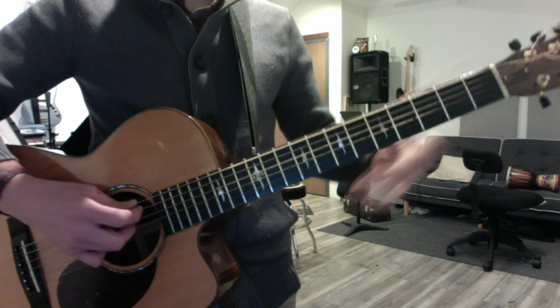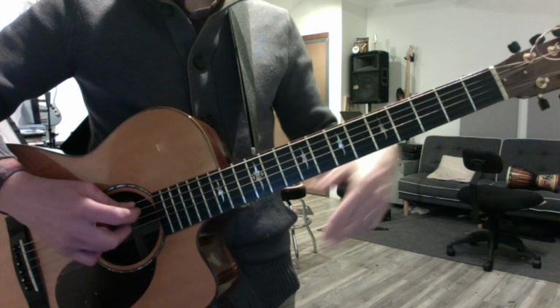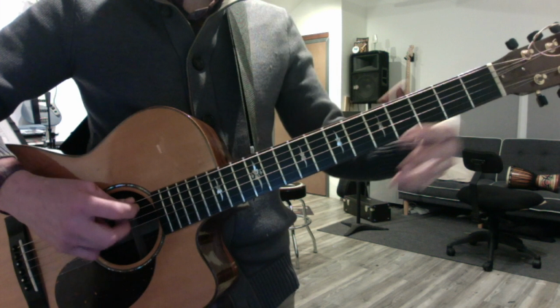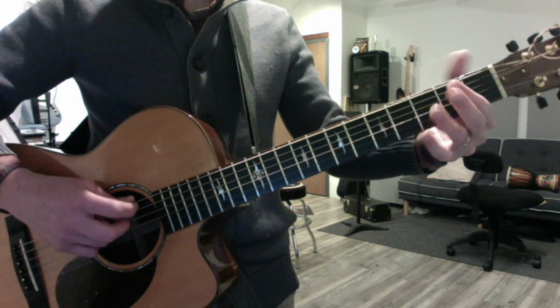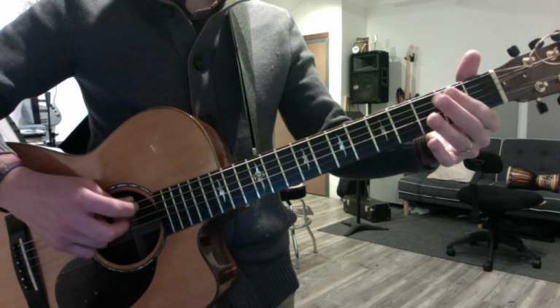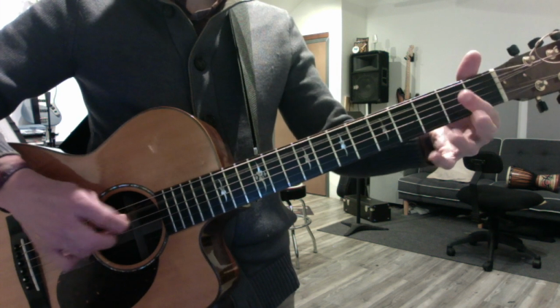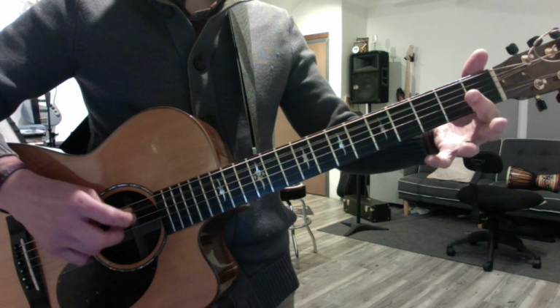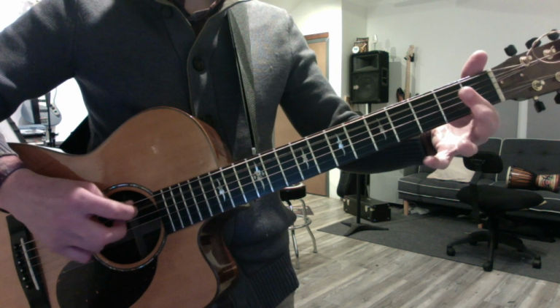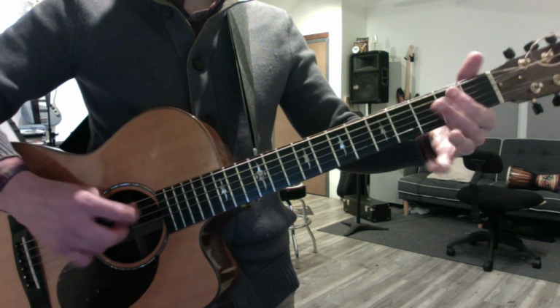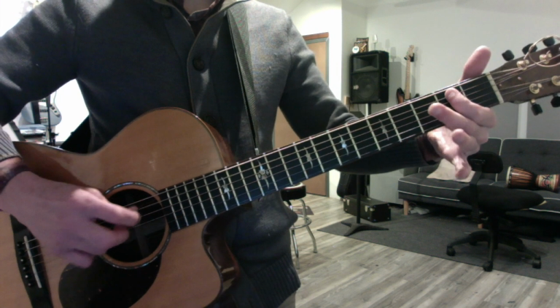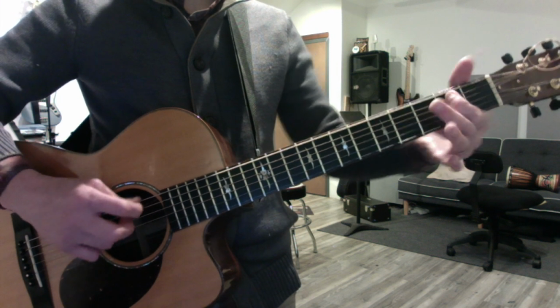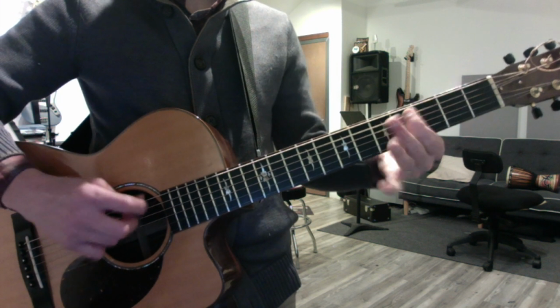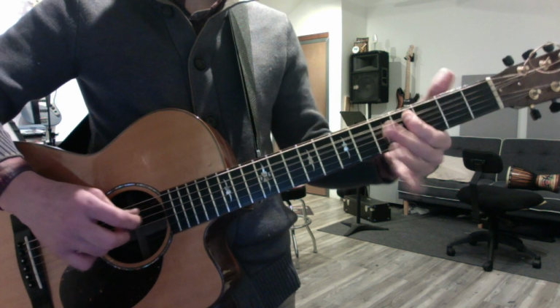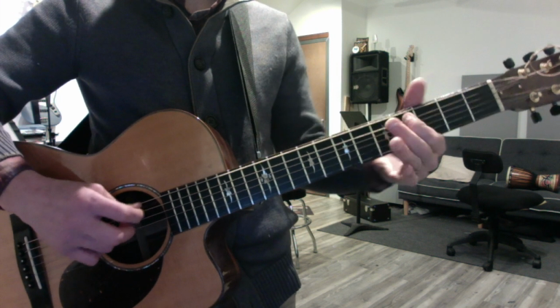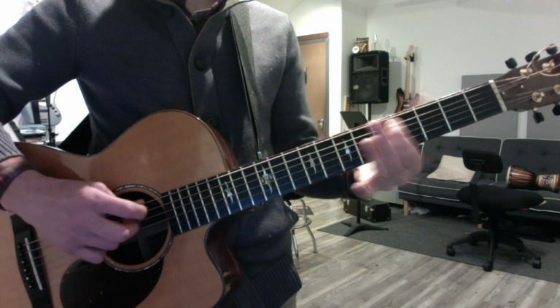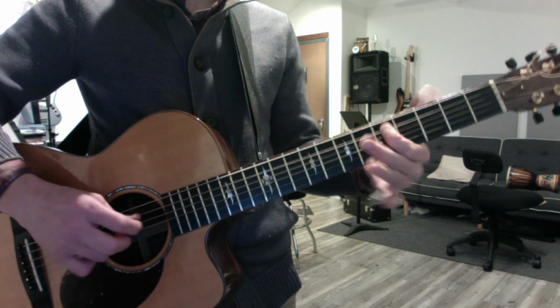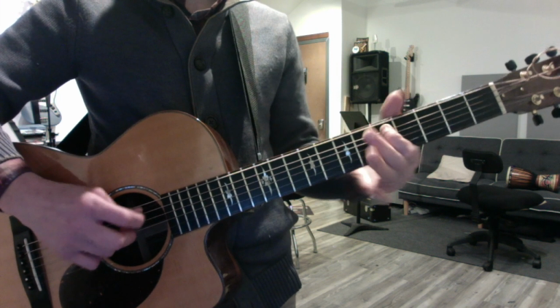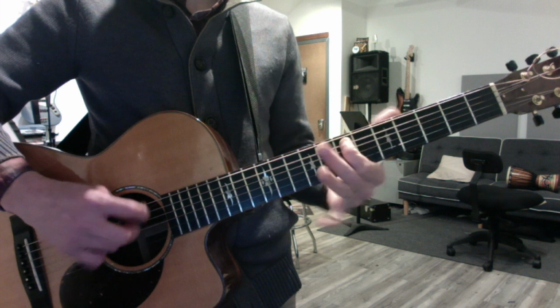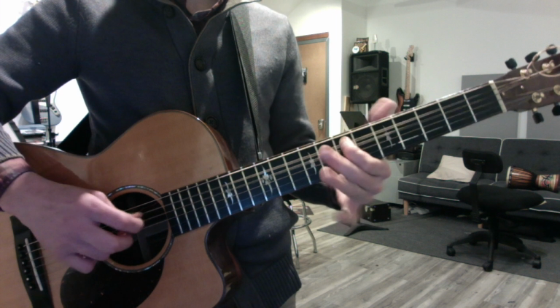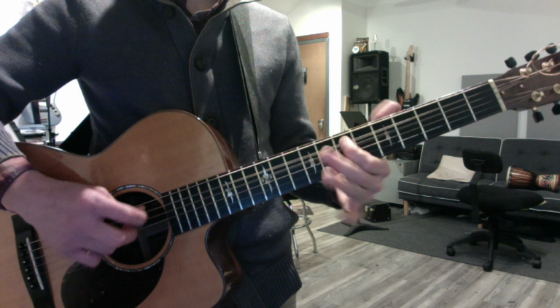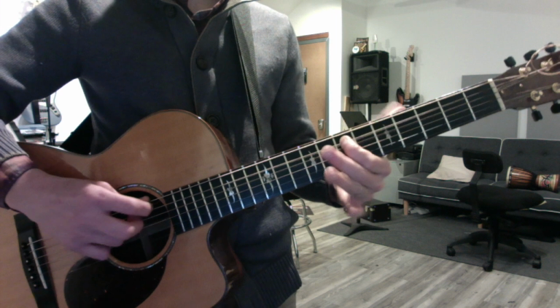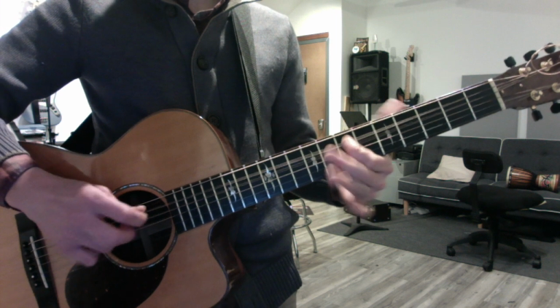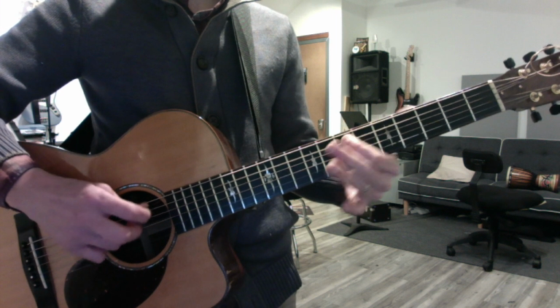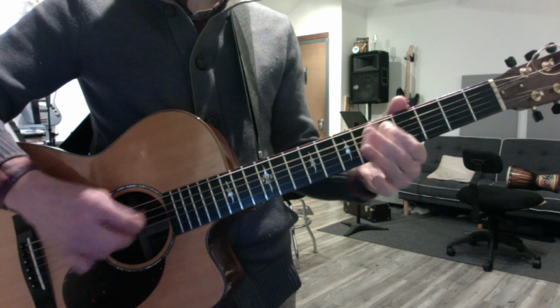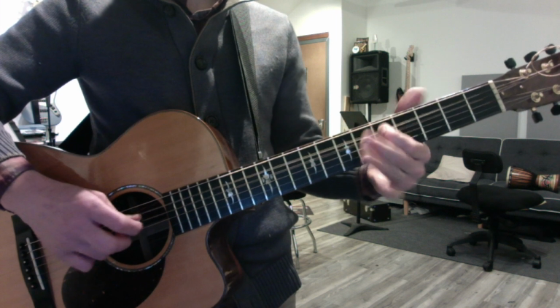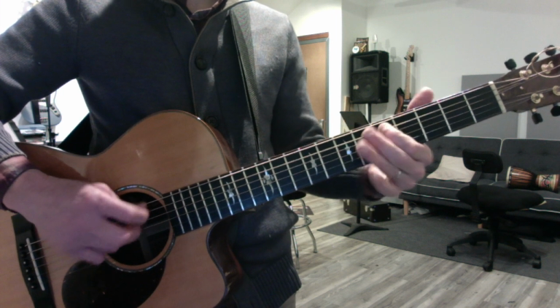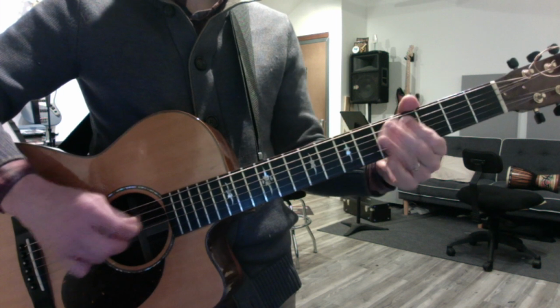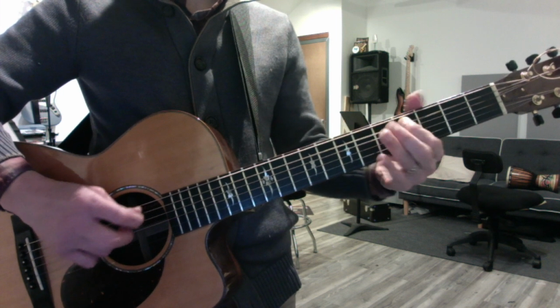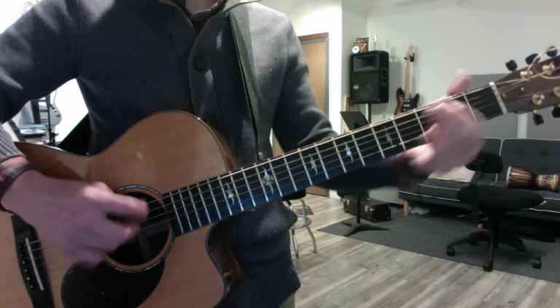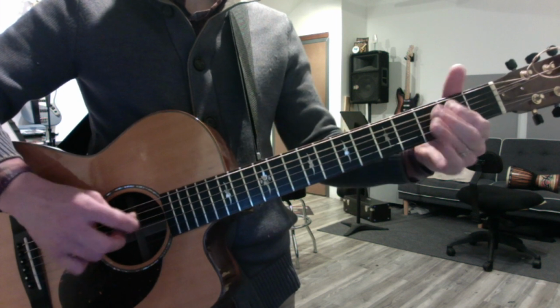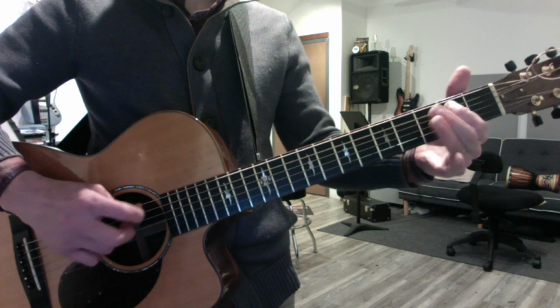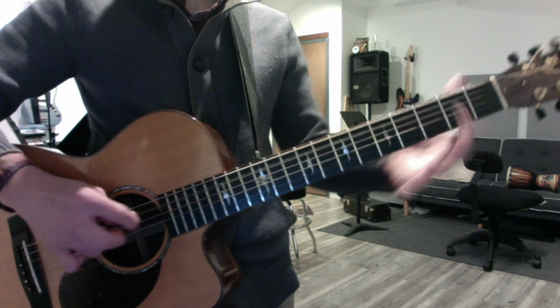Play your scale on five. A, B, C sharp, D, E, E, D, C sharp, B, A.